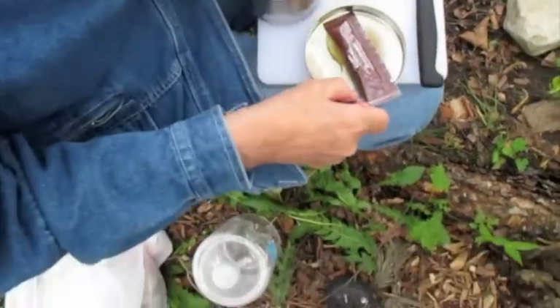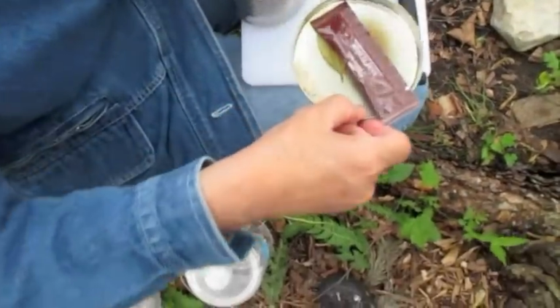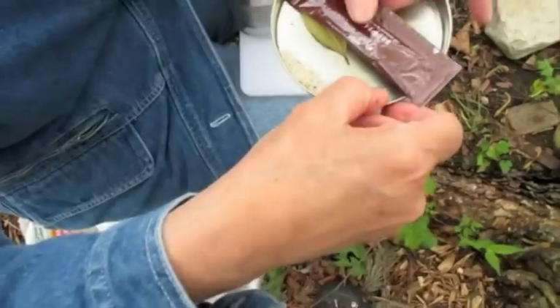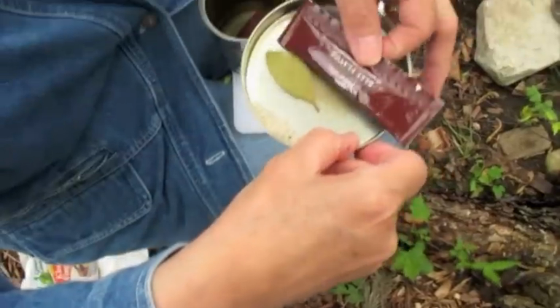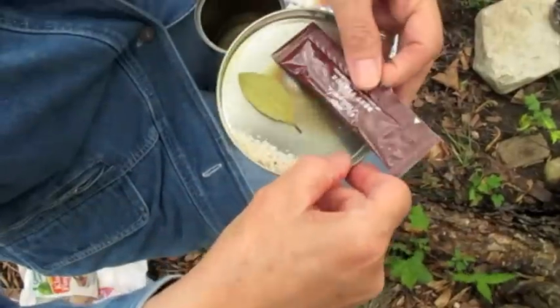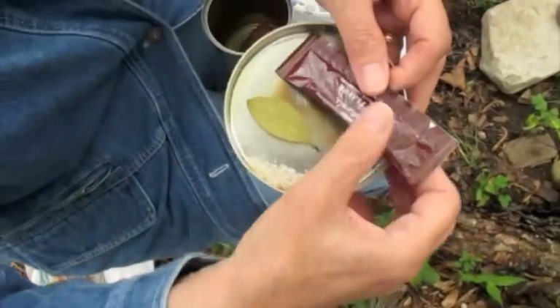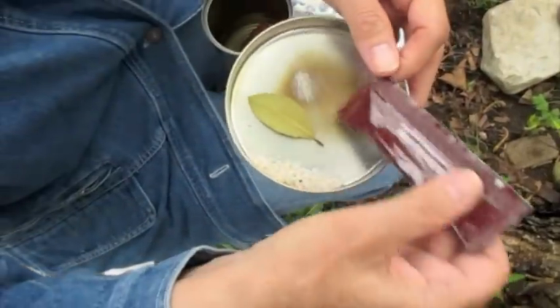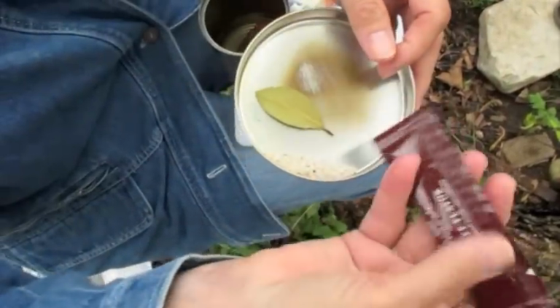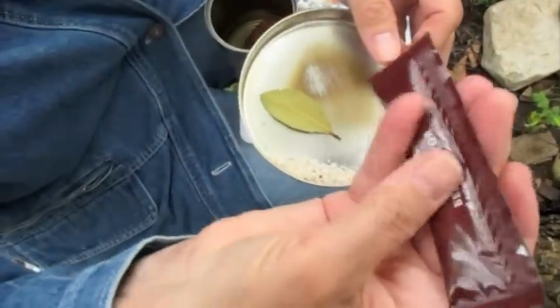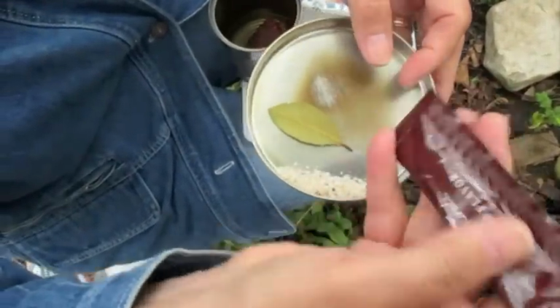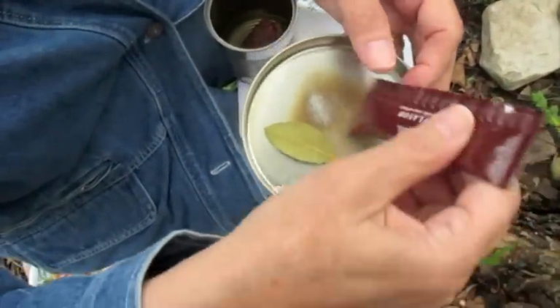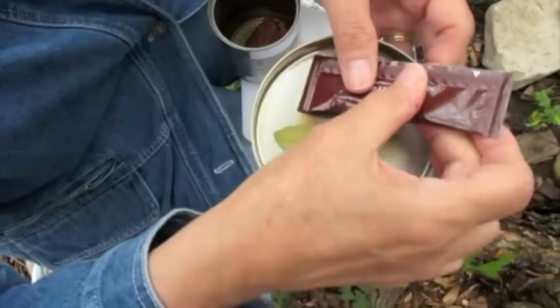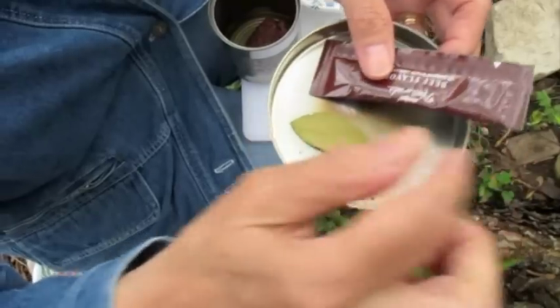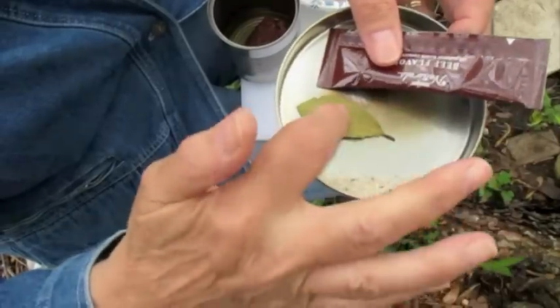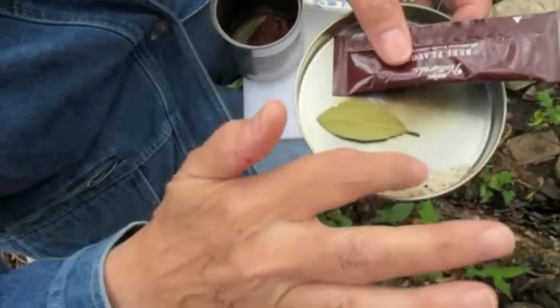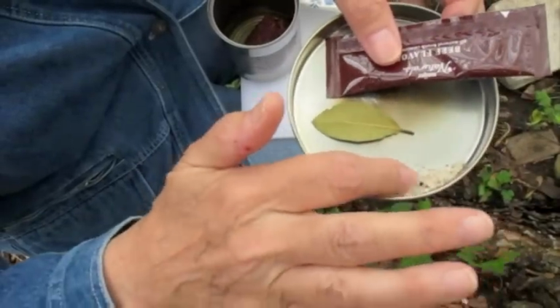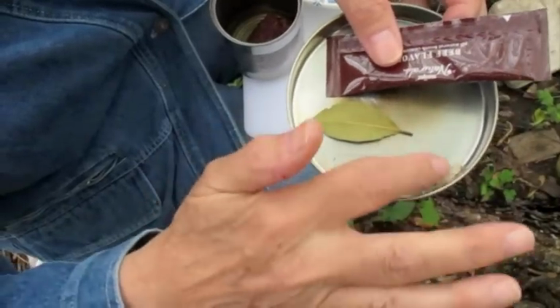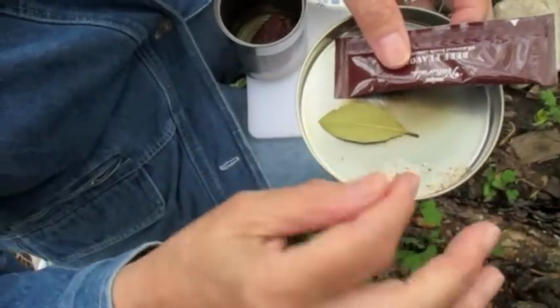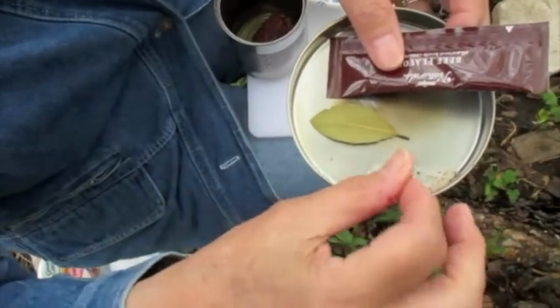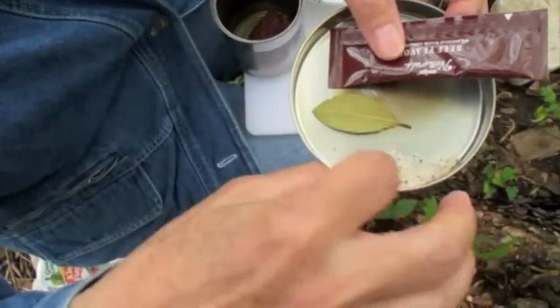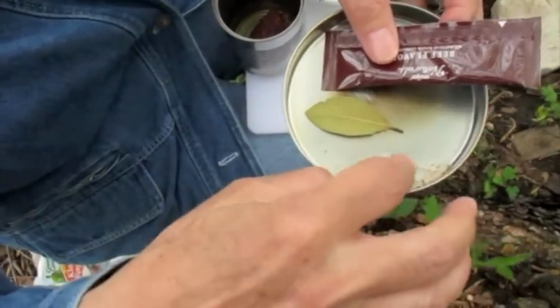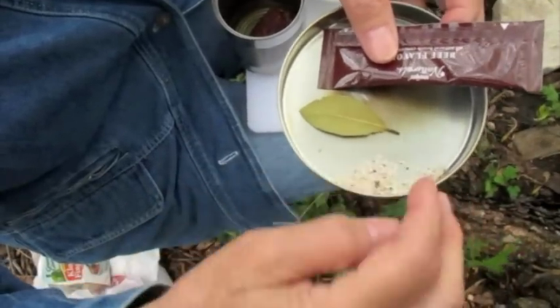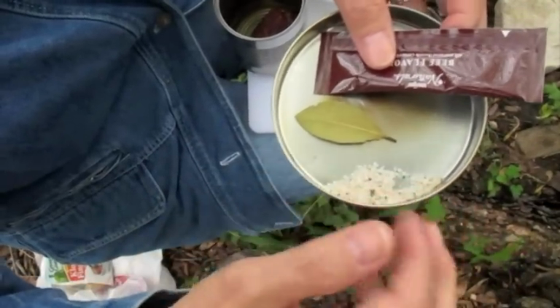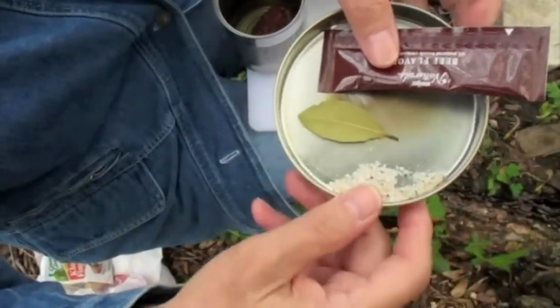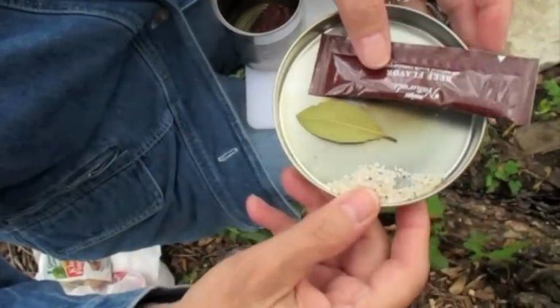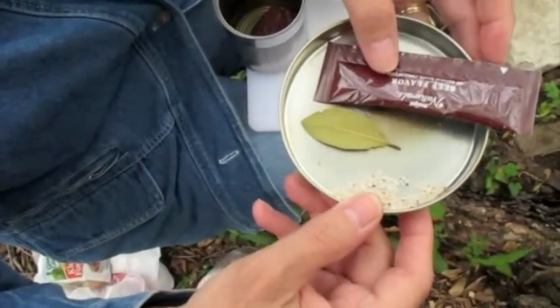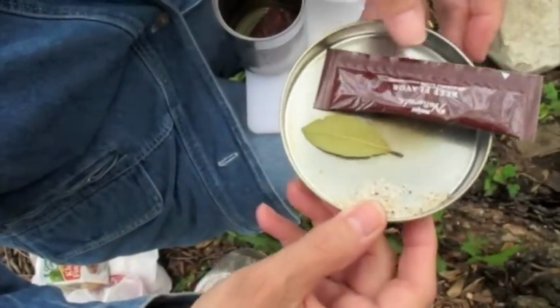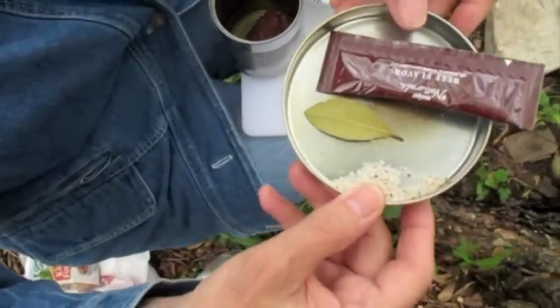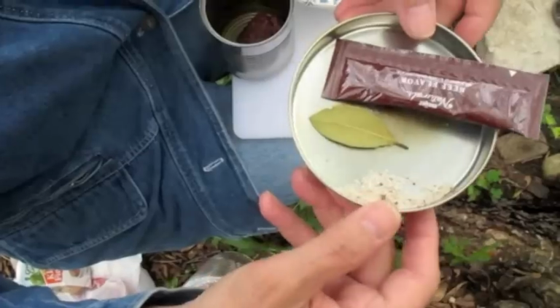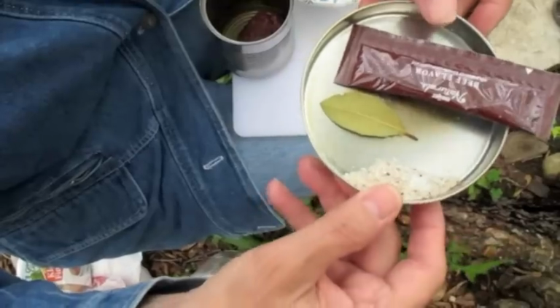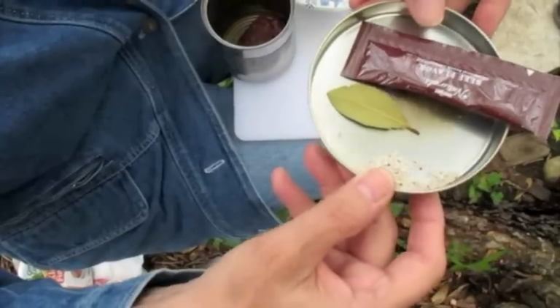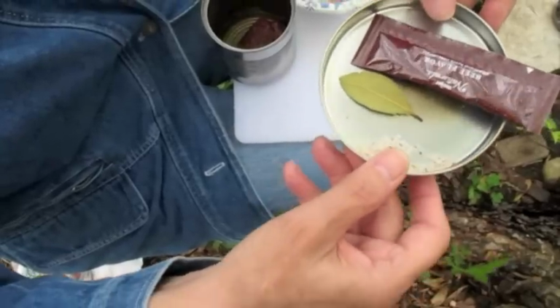For seasoning we have a packet of beef flavor, a bay leaf, and a little bit of seasoned salt. It's got garlic in it and some other things, probably pepper and whatever.